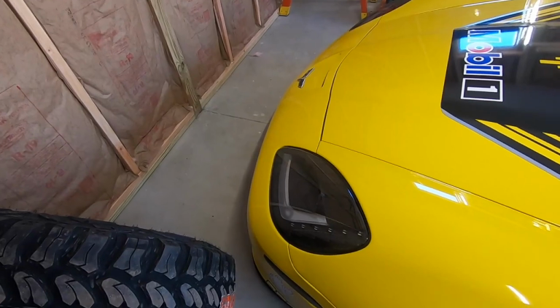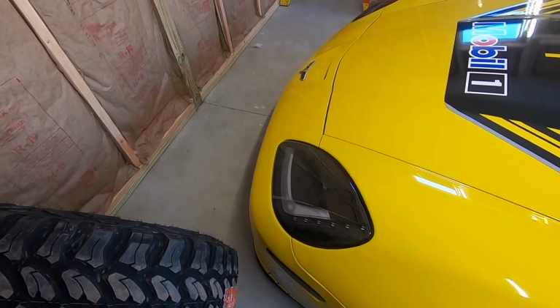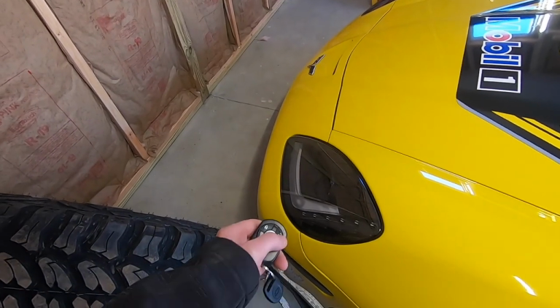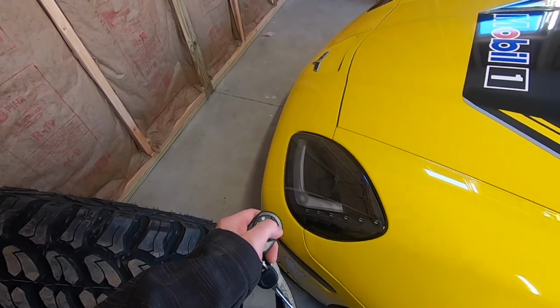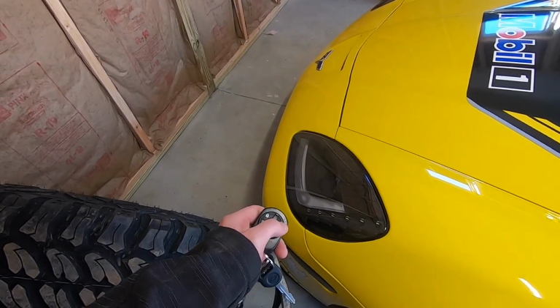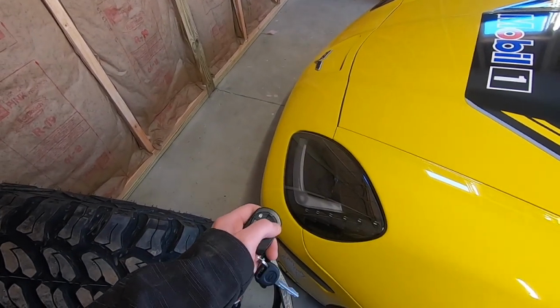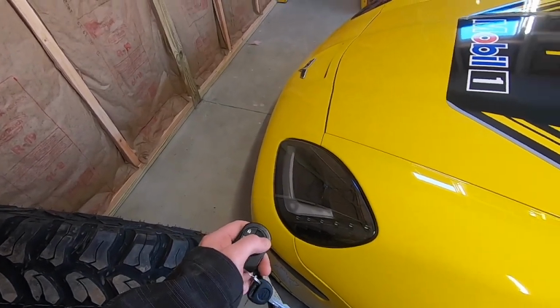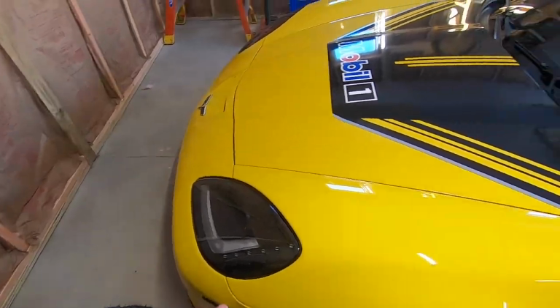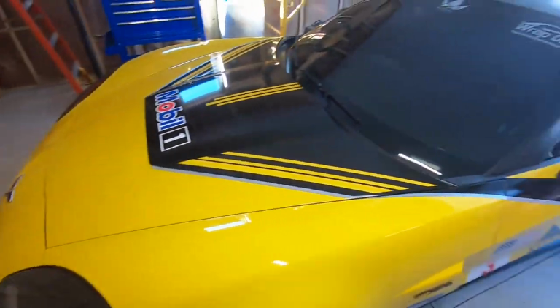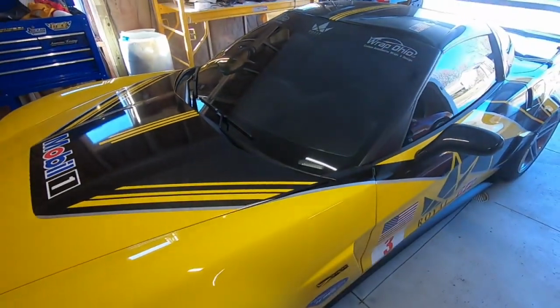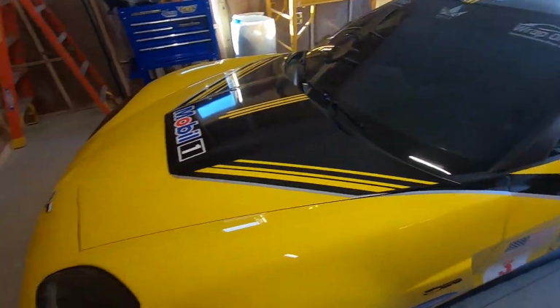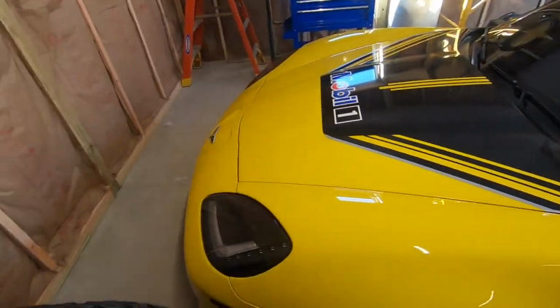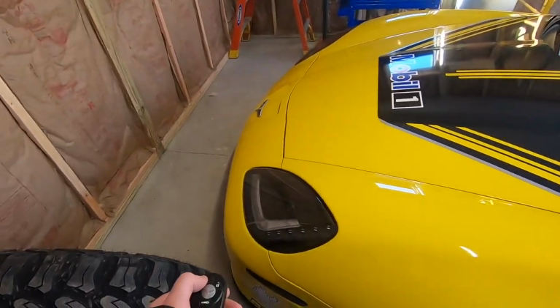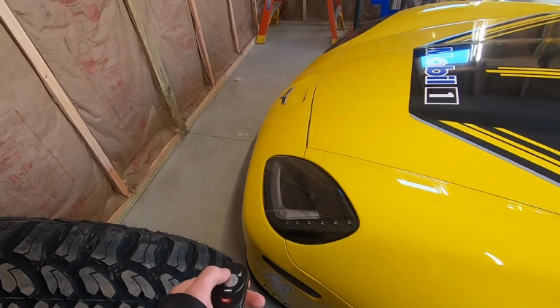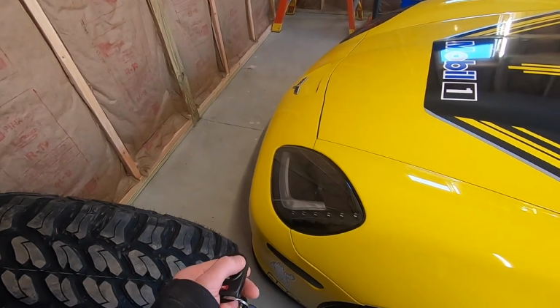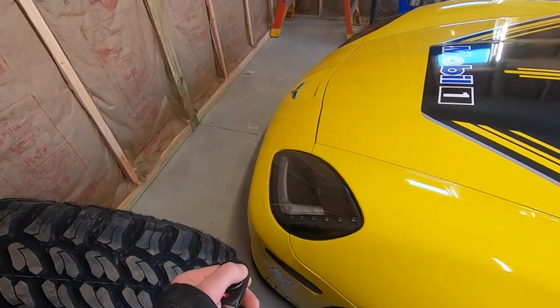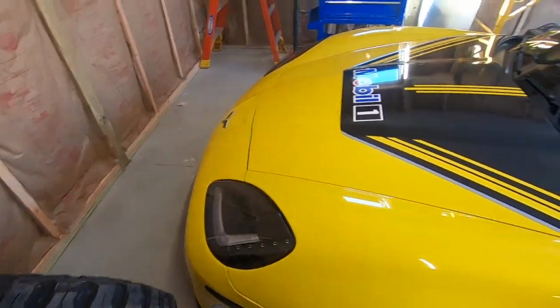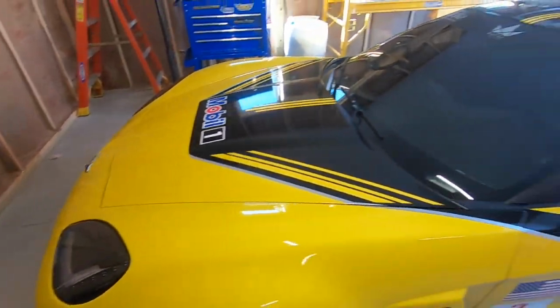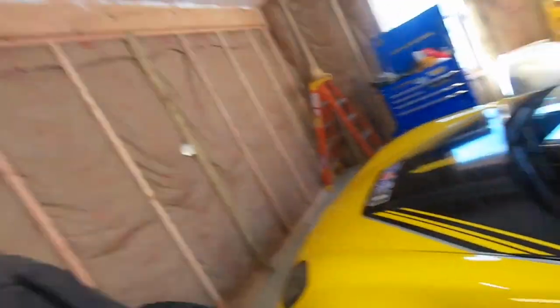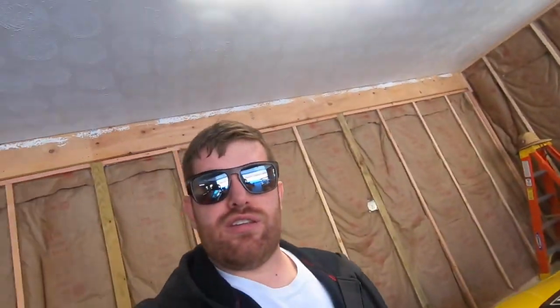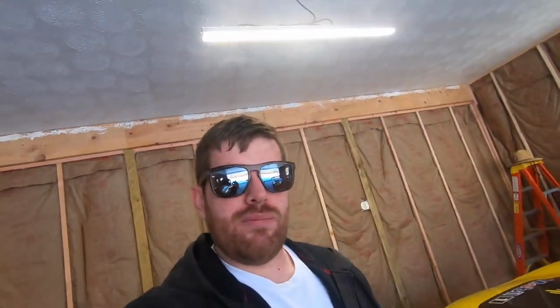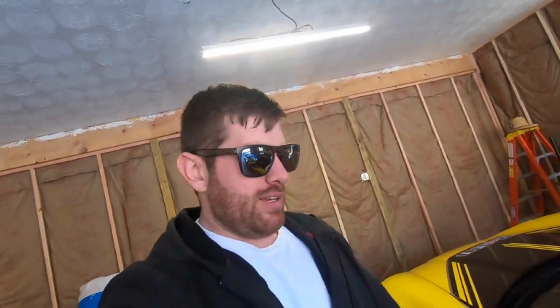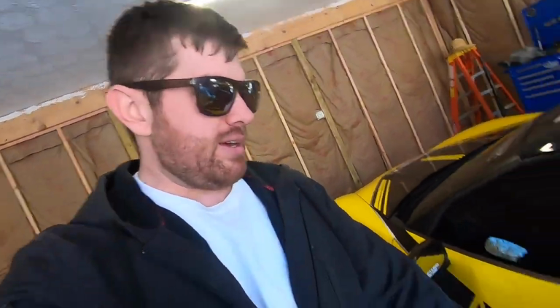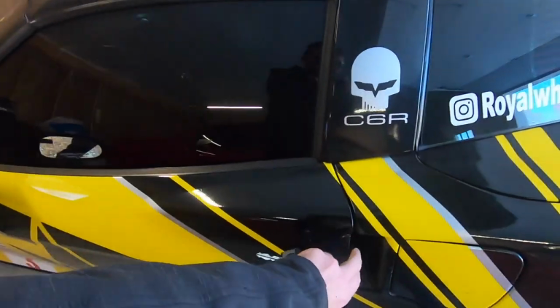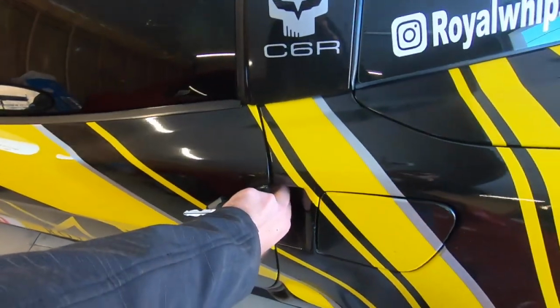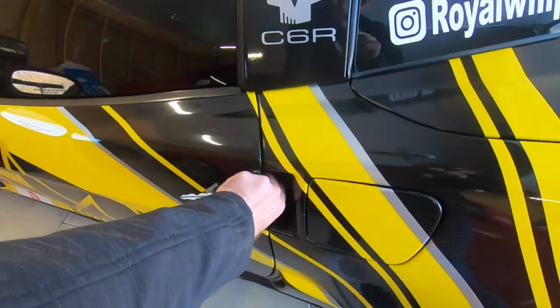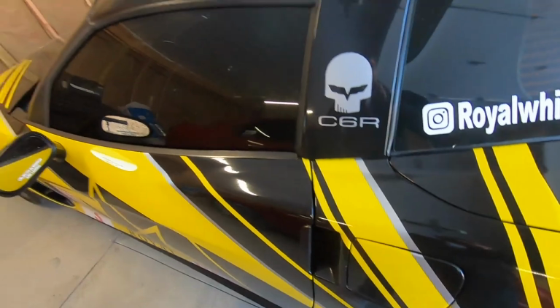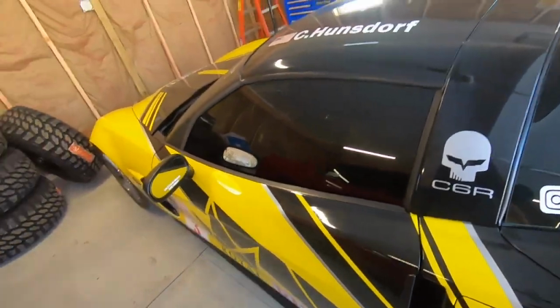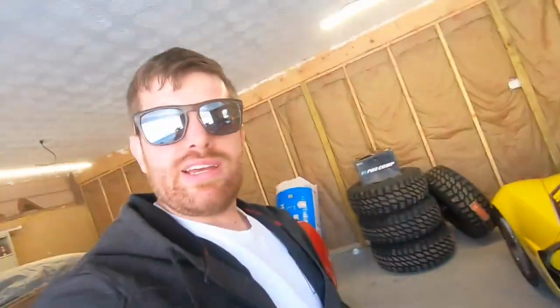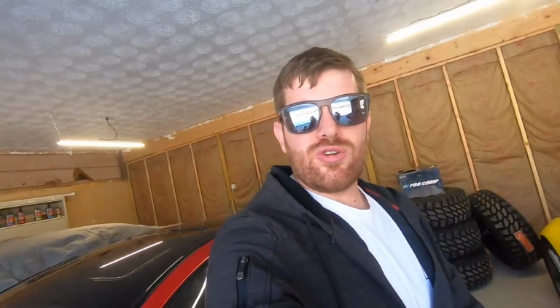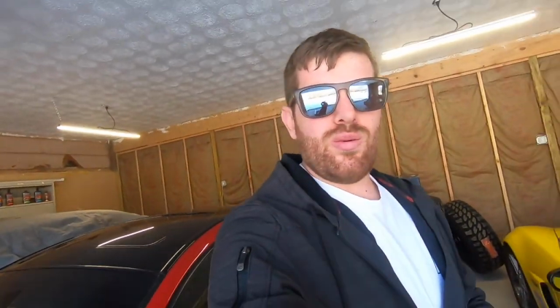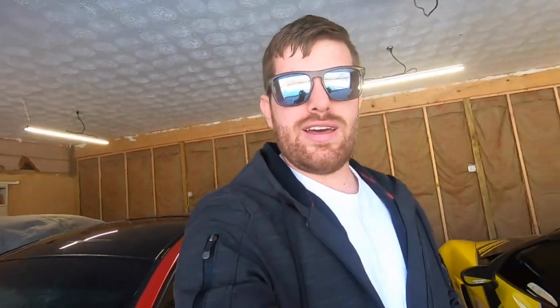Well, boys, this isn't a good sign. Usually when you unlock the car, it will unlock, but the lights will flicker and I've got nothing. So it tells me that the battery is dead, once again, because the Corvette battery is literally always dead.